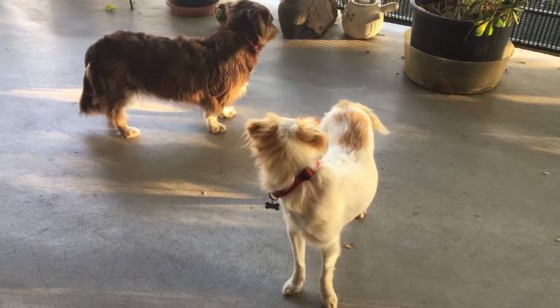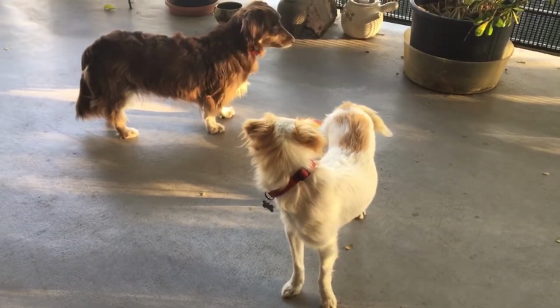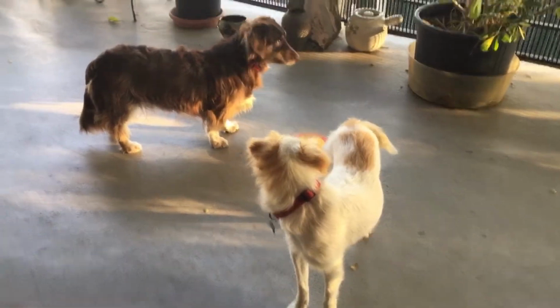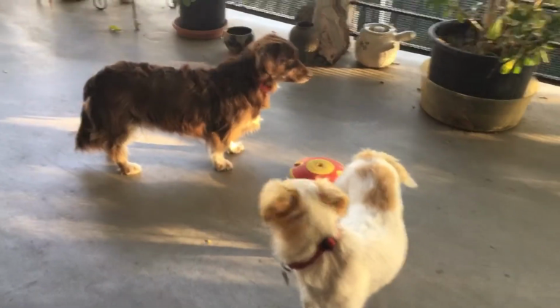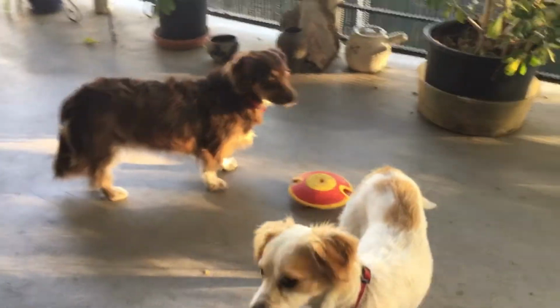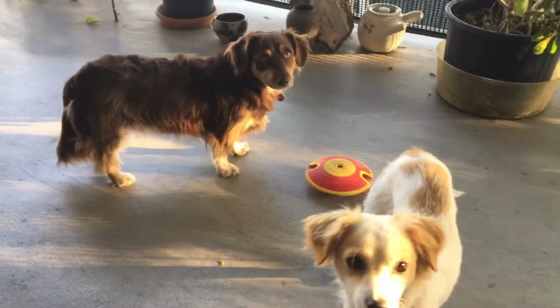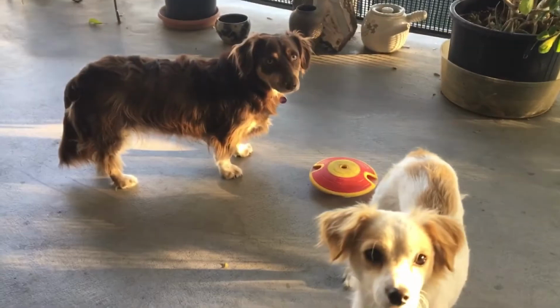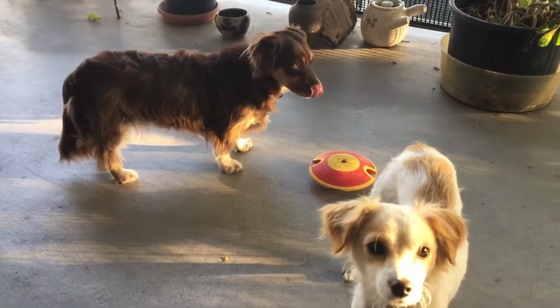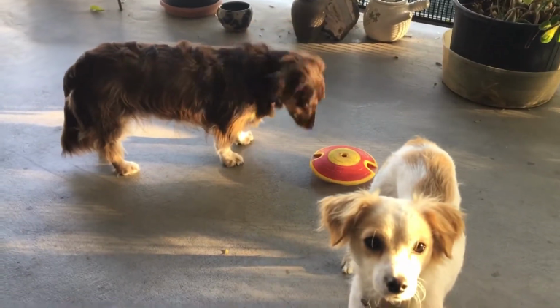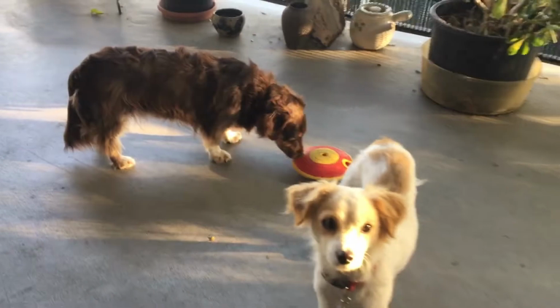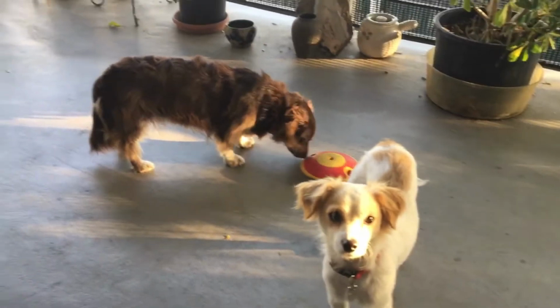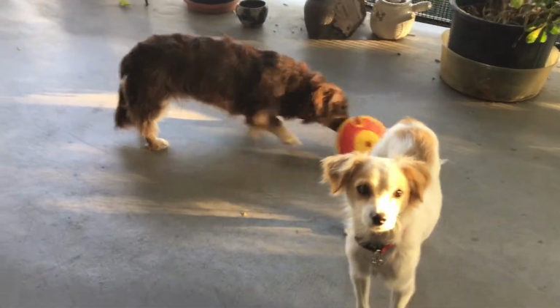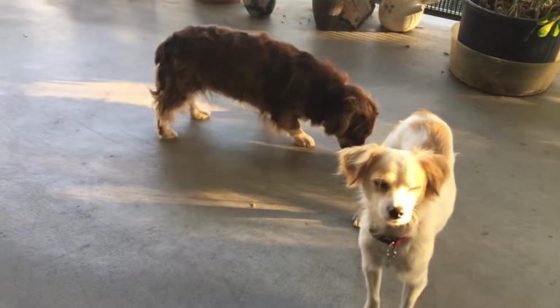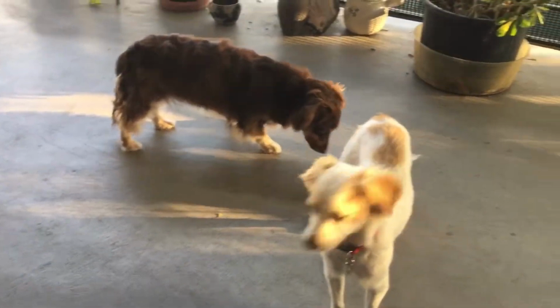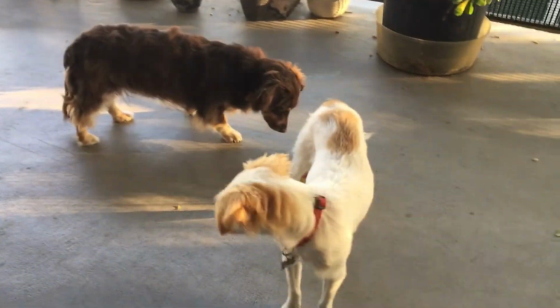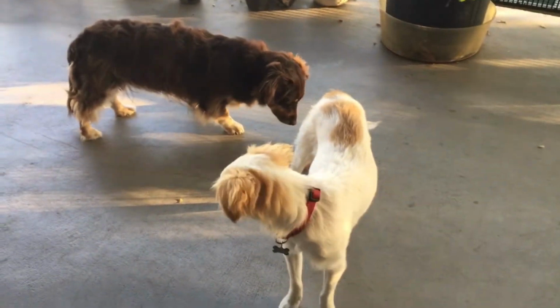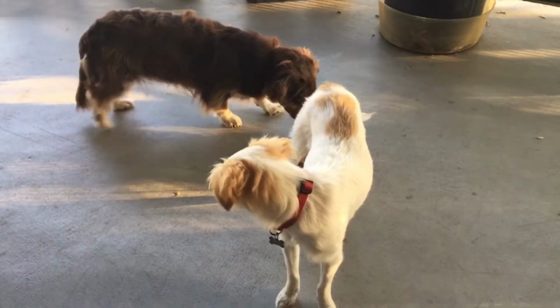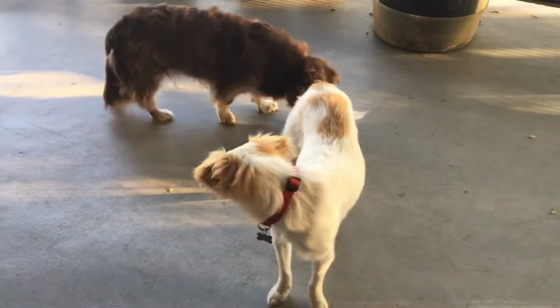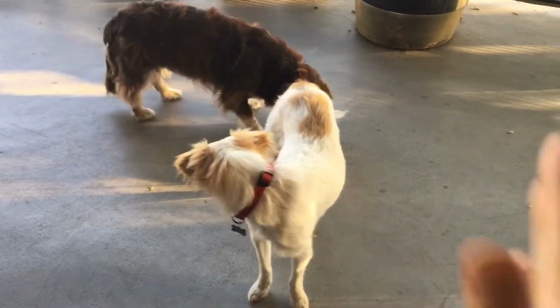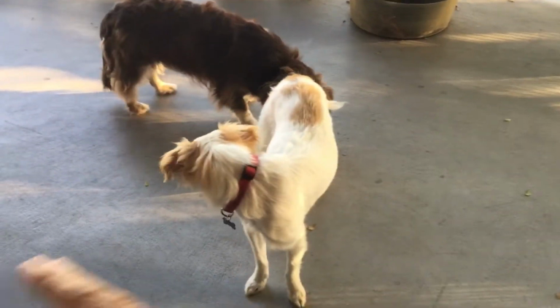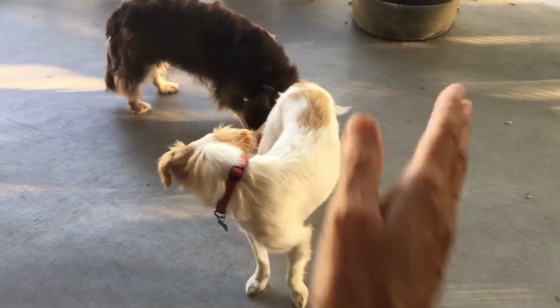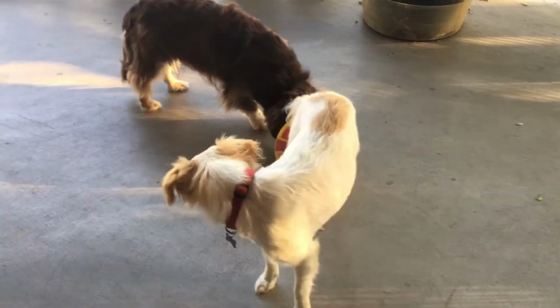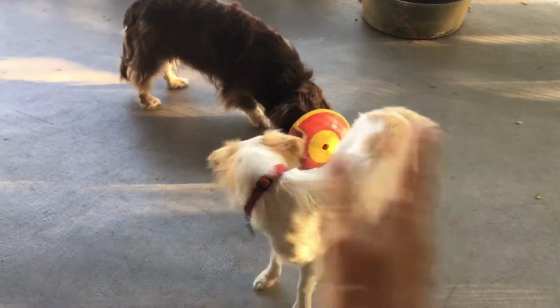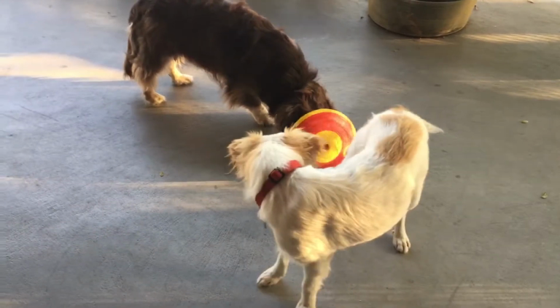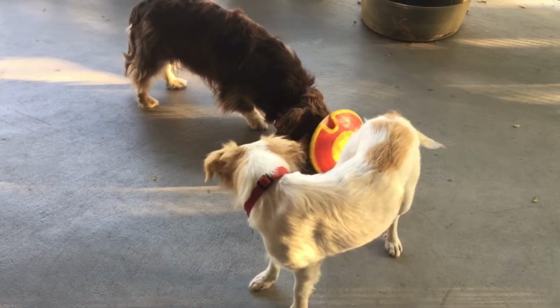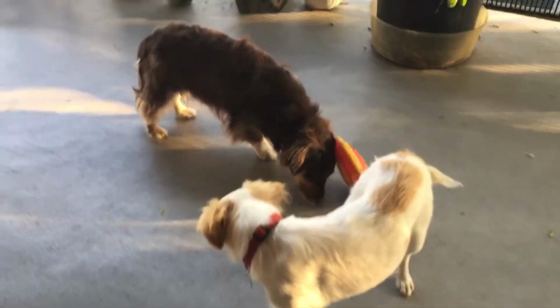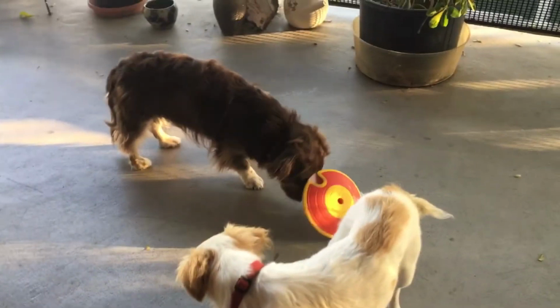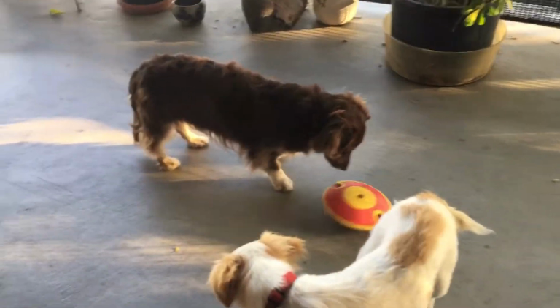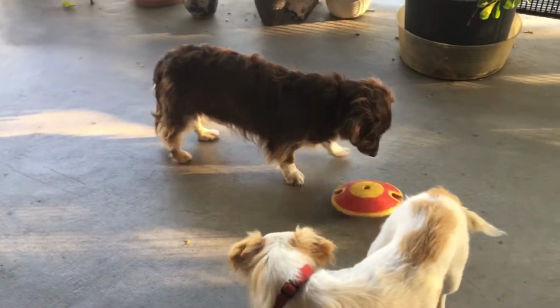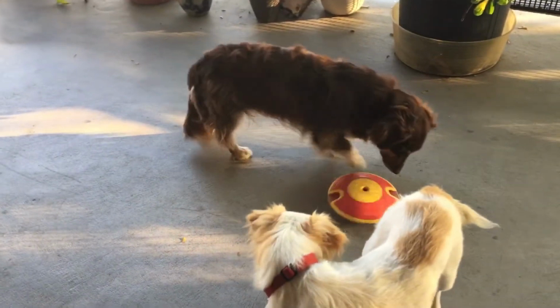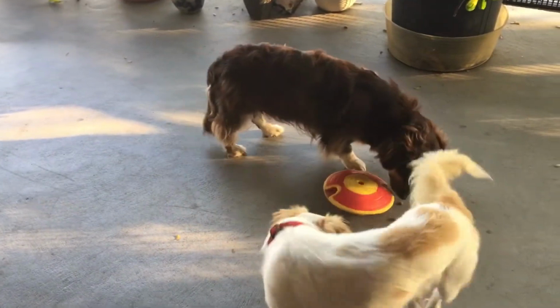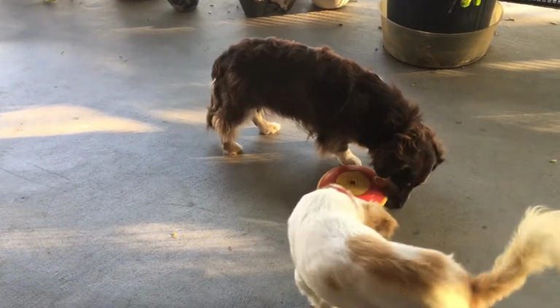It not only occupies him for some time, but rather than just putting food down and having them eat it, this way he's got a little bit more brain activity happening.